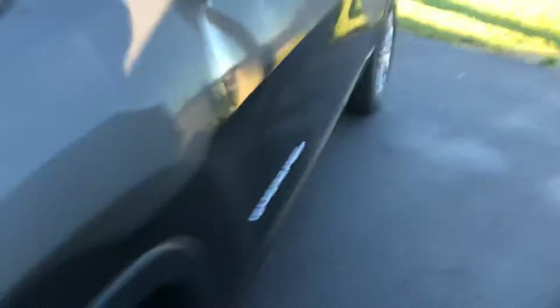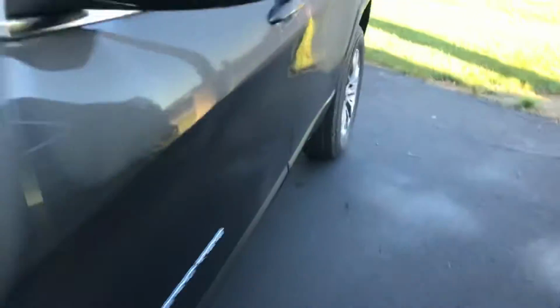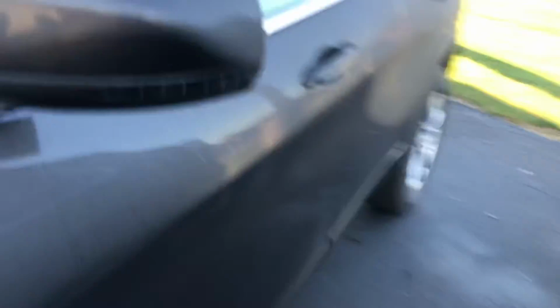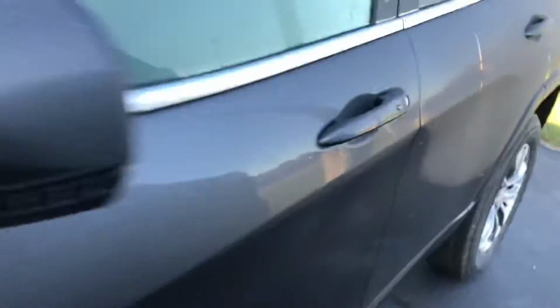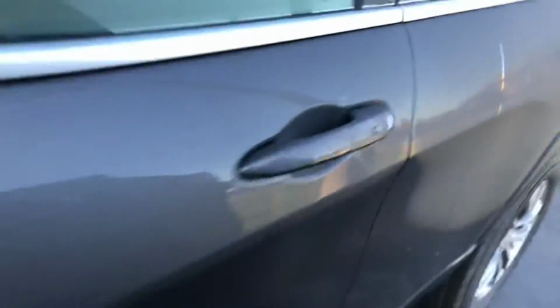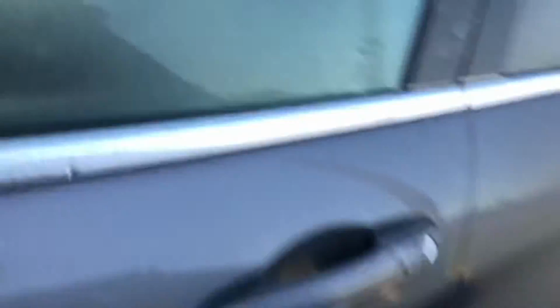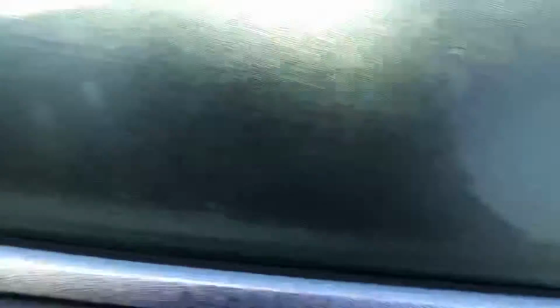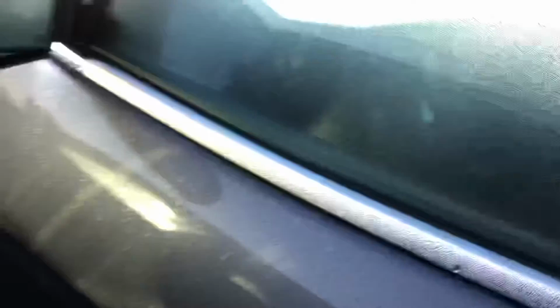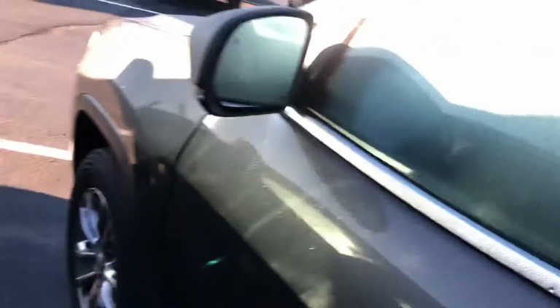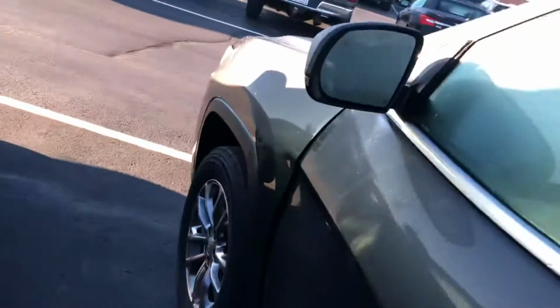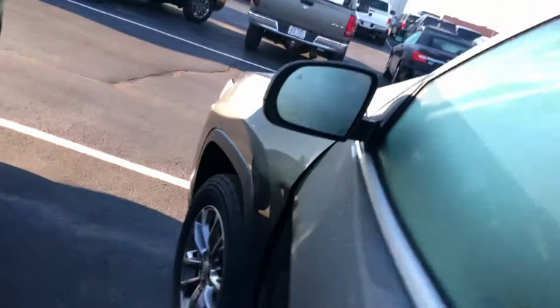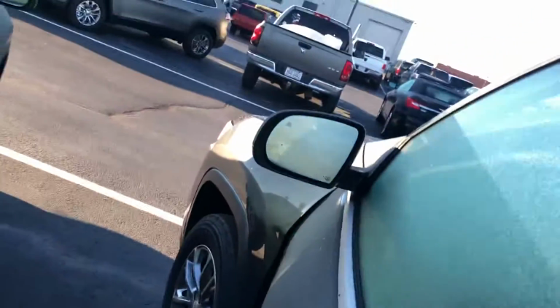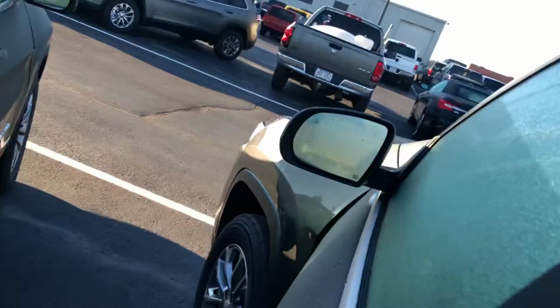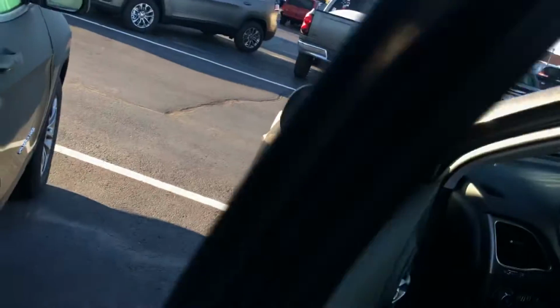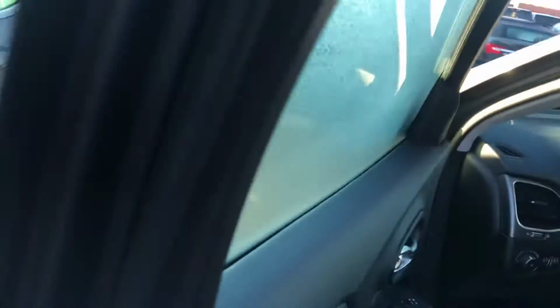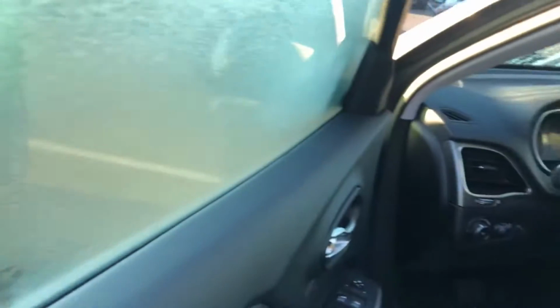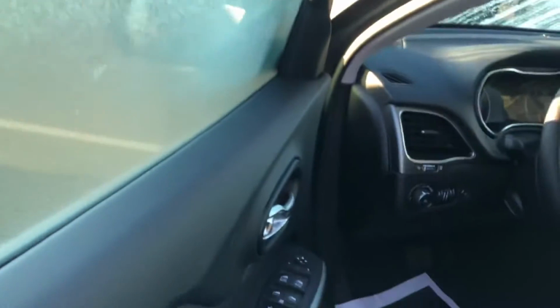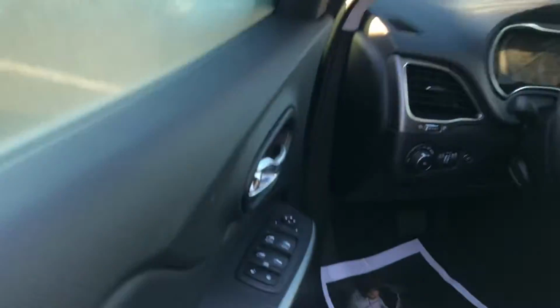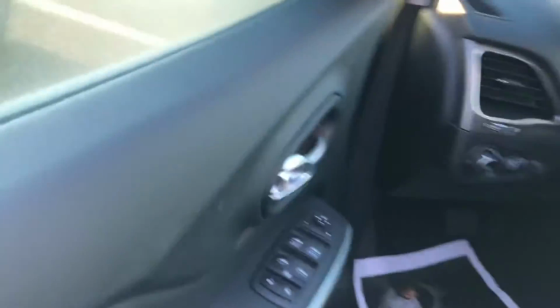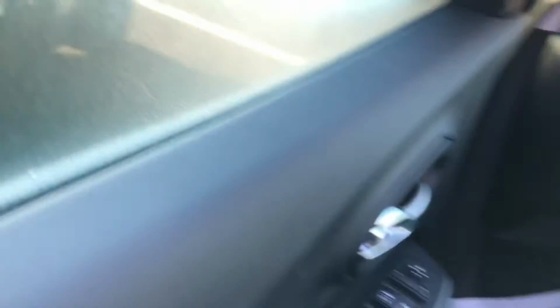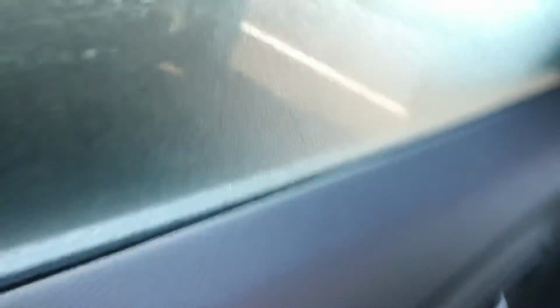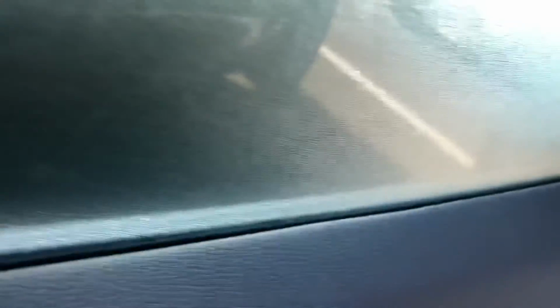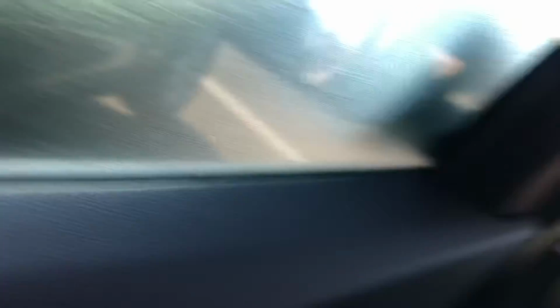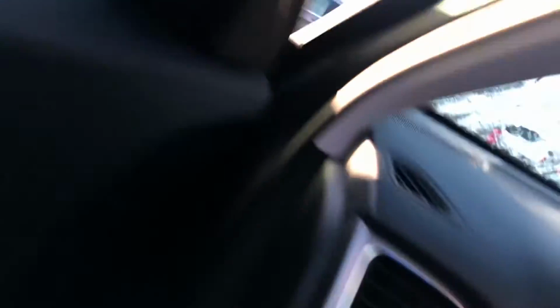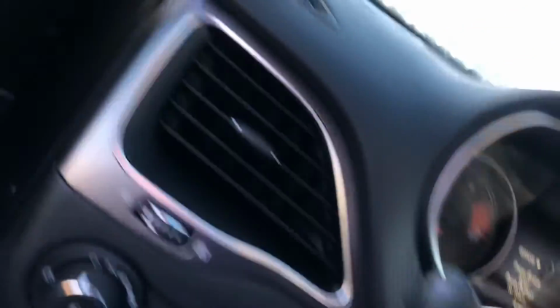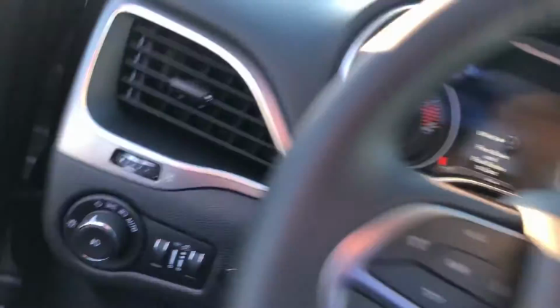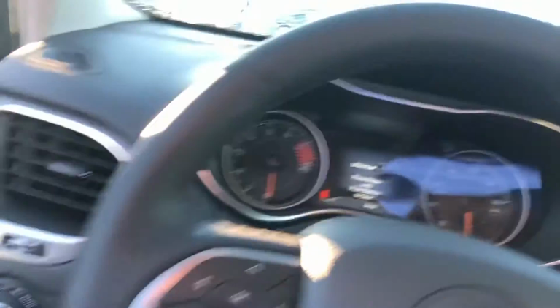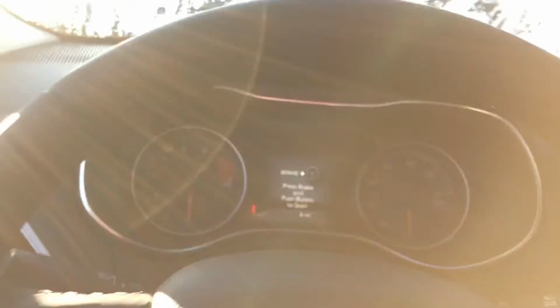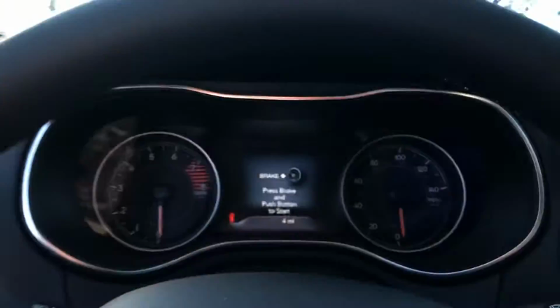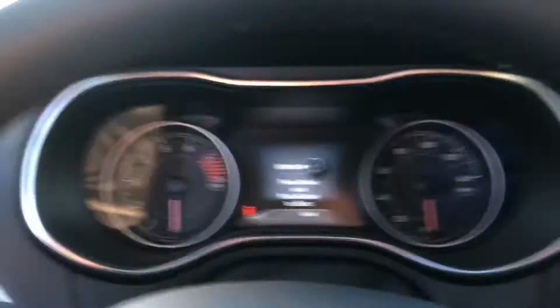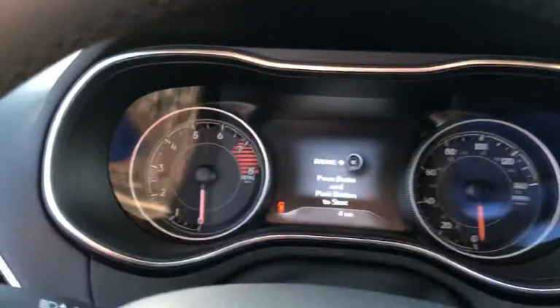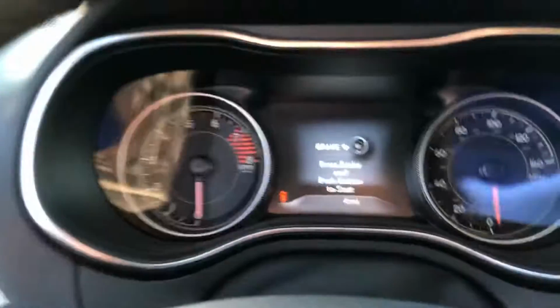Check out the inside here. So it does have lane departure, no adaptive cruise.